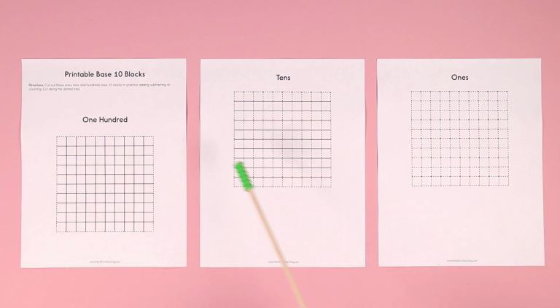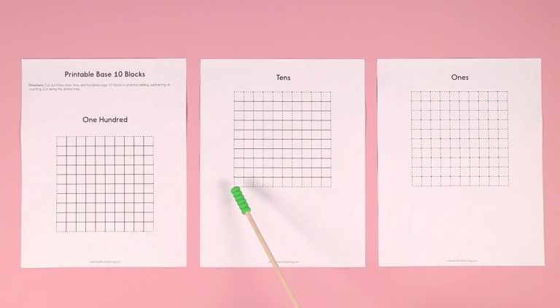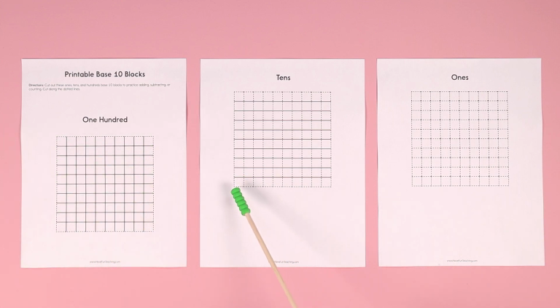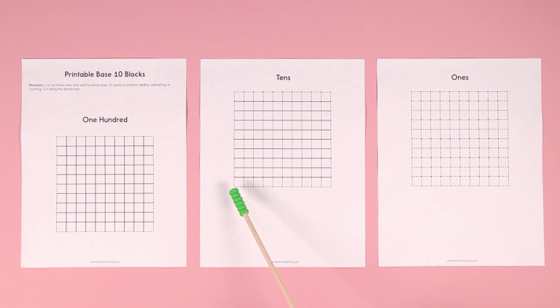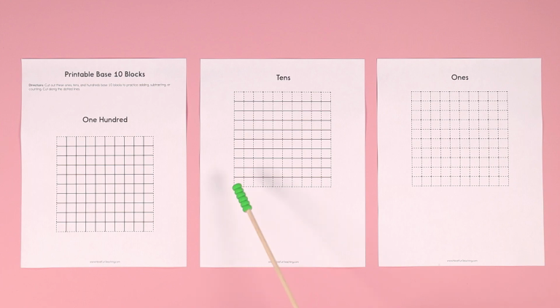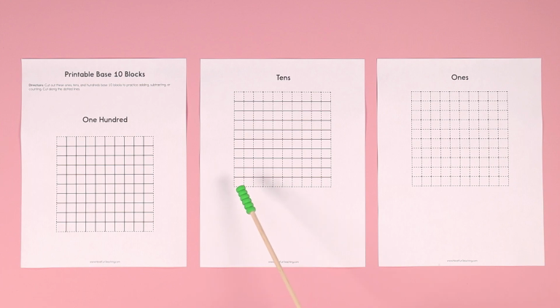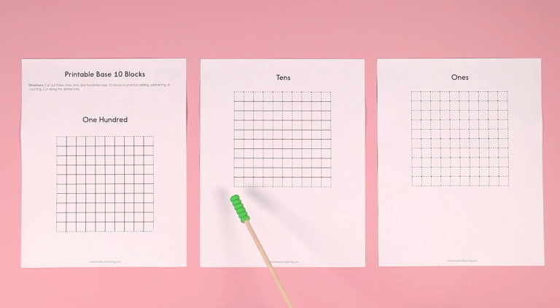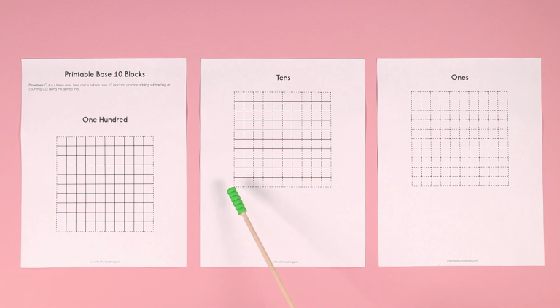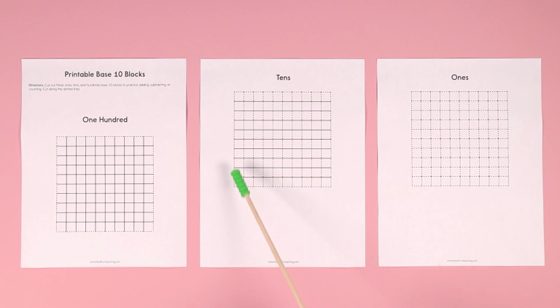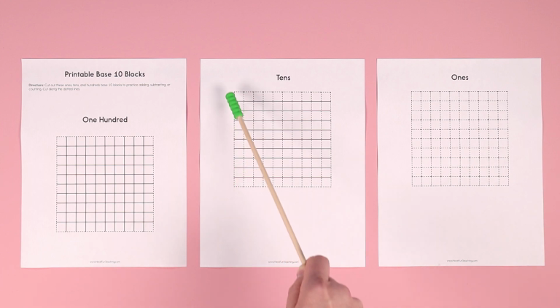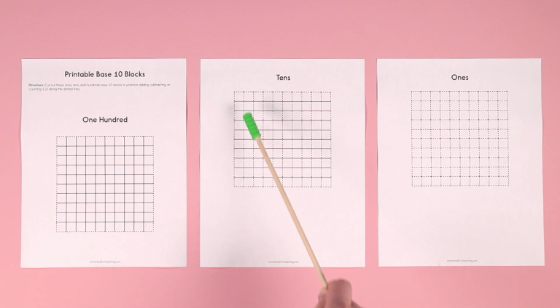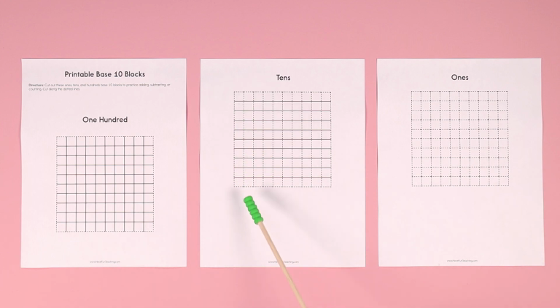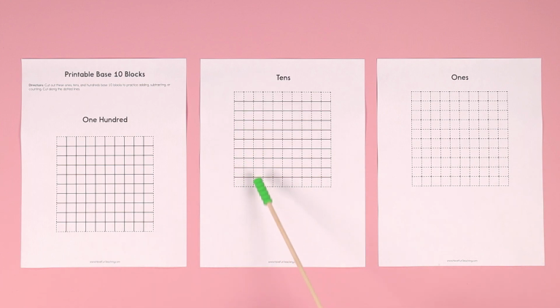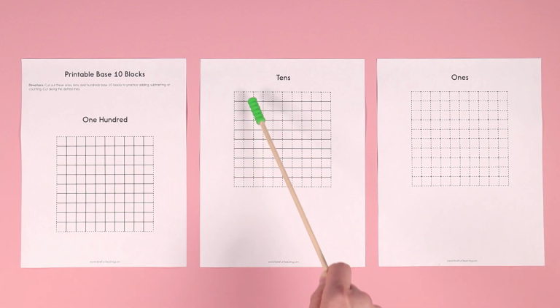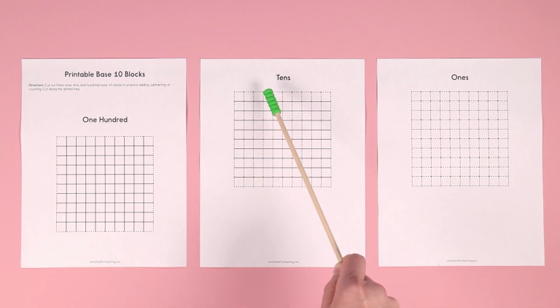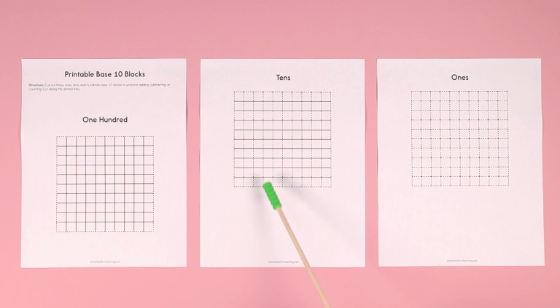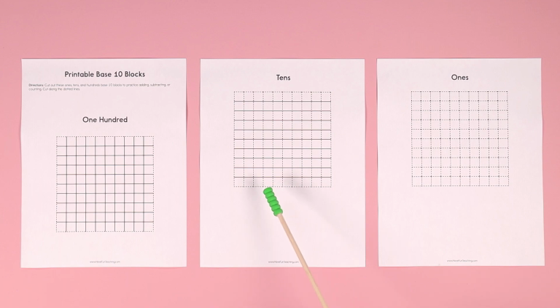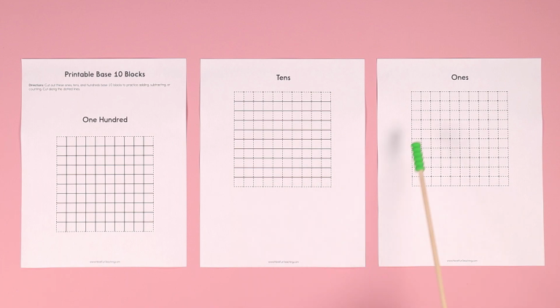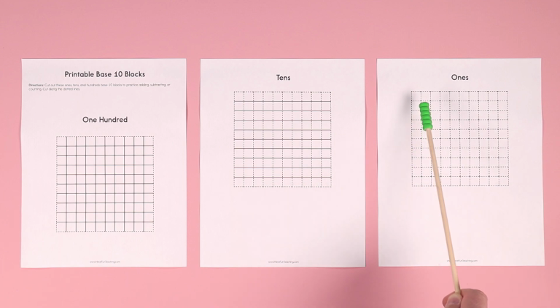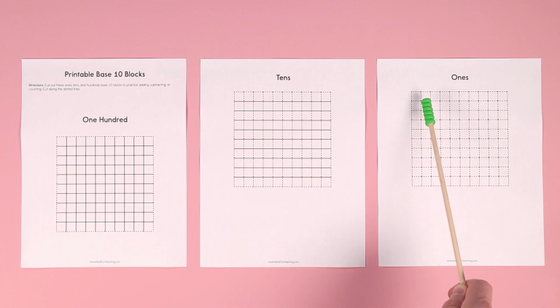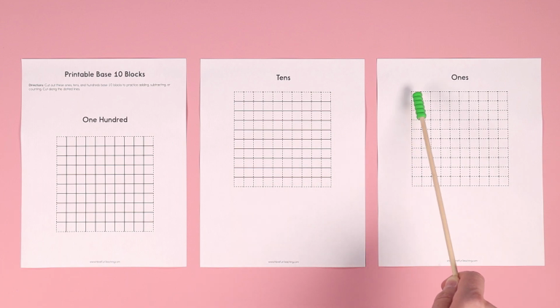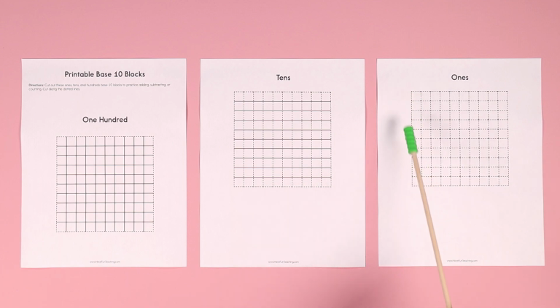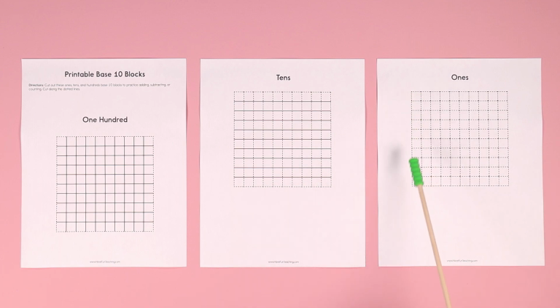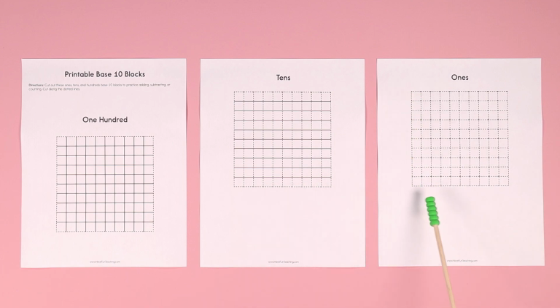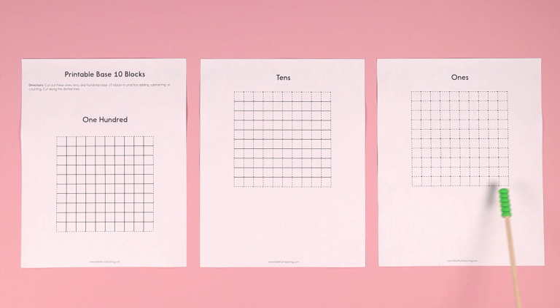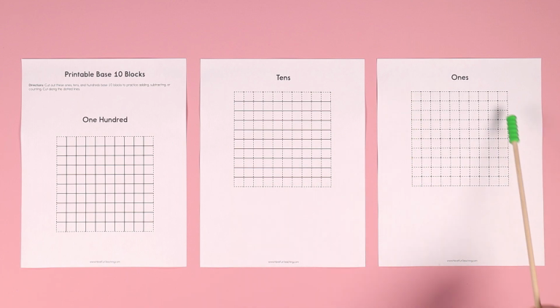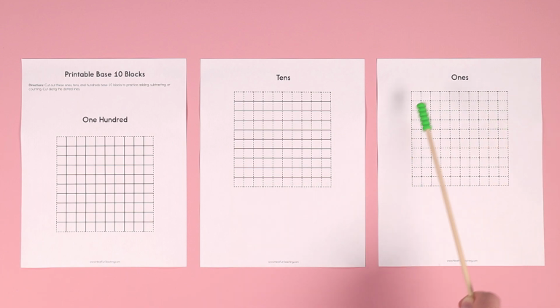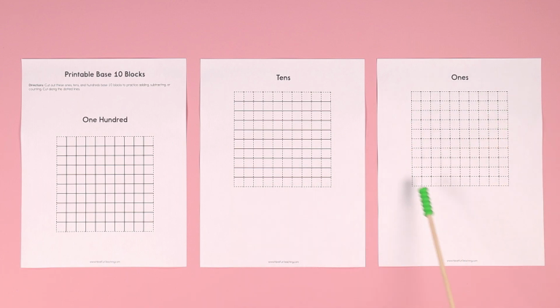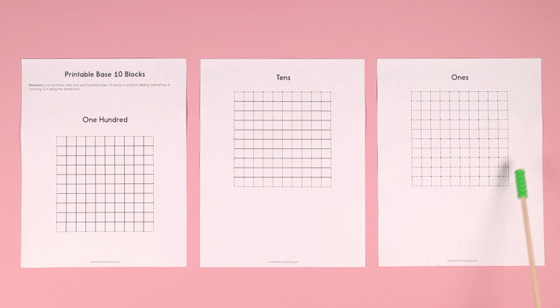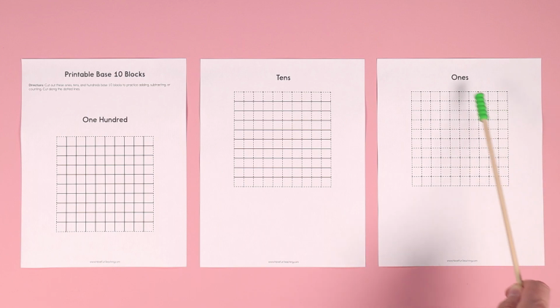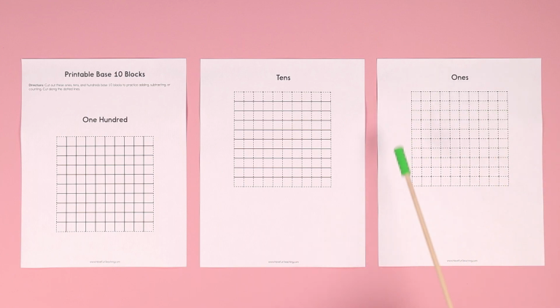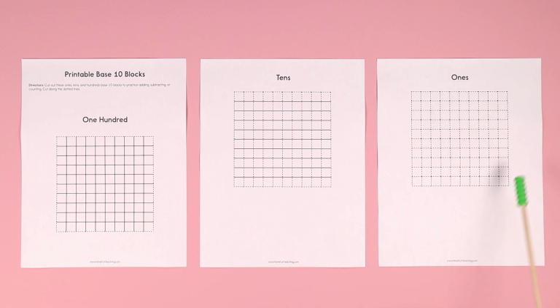Then you cut along the dotted lines of the 10s, and you'll have groups of 10. And then you cut along the dotted lines of the 1s, and you'll have 100 individual 1s blocks.